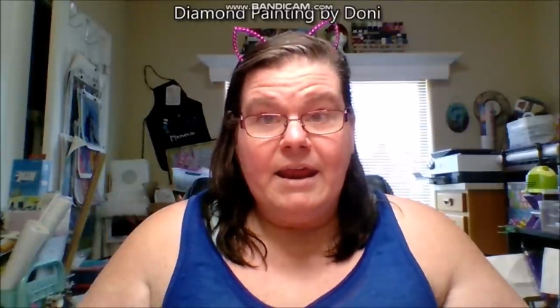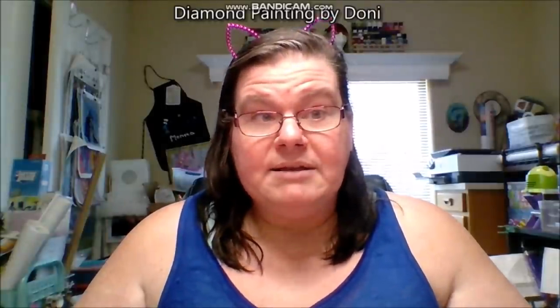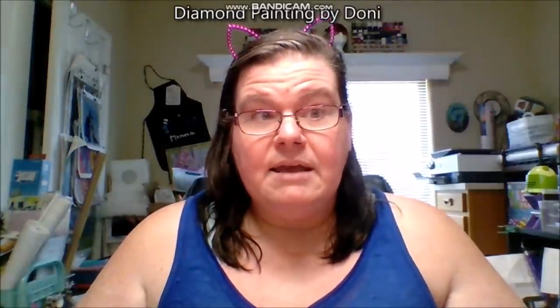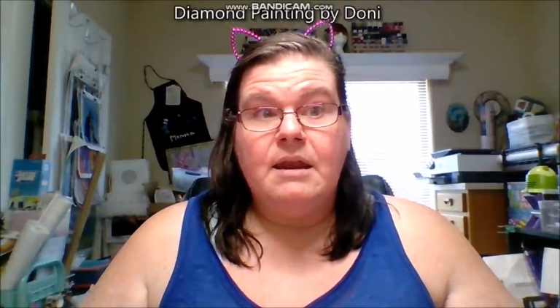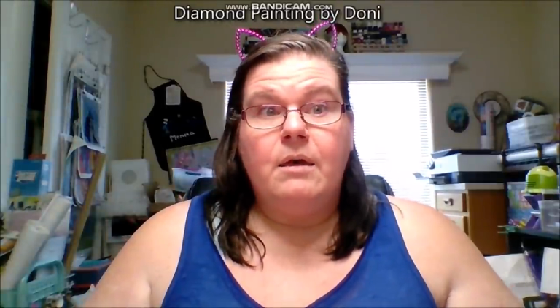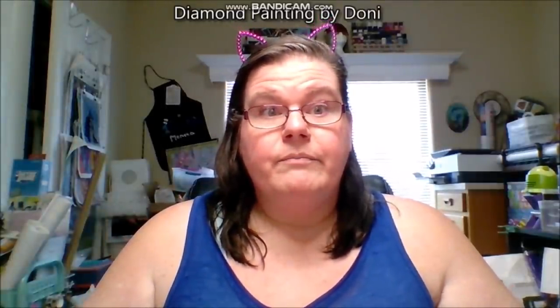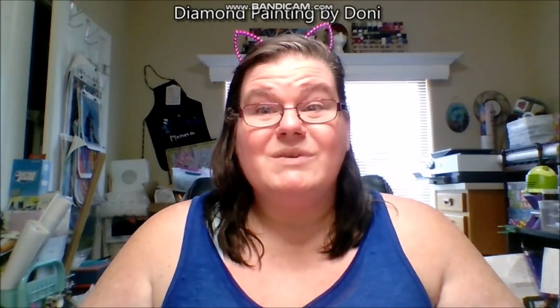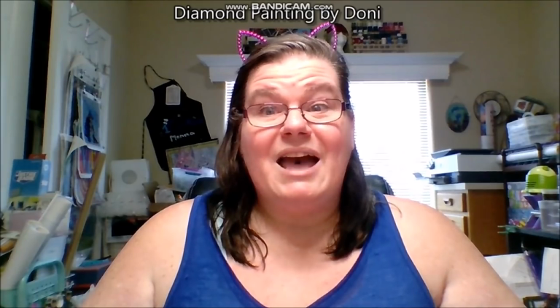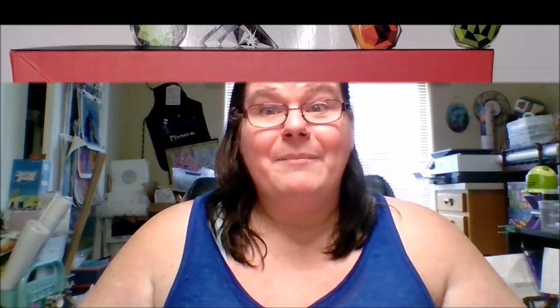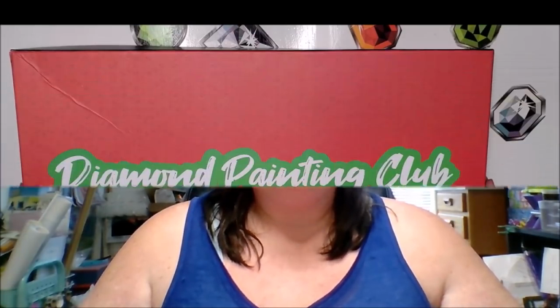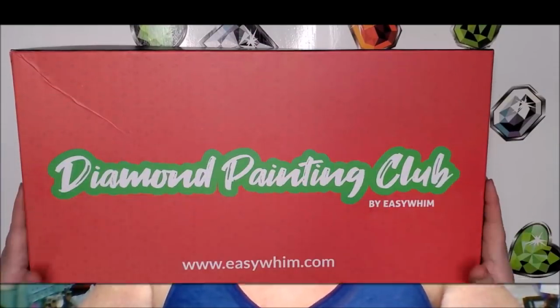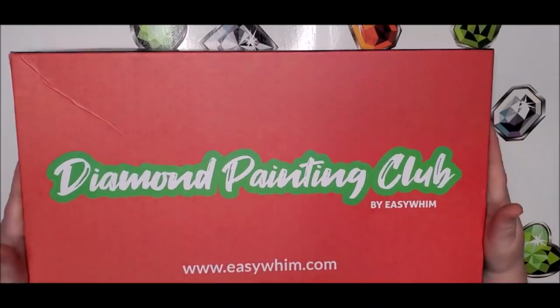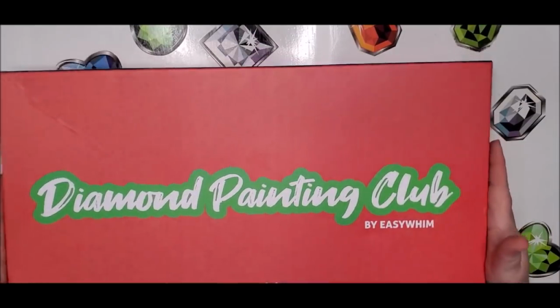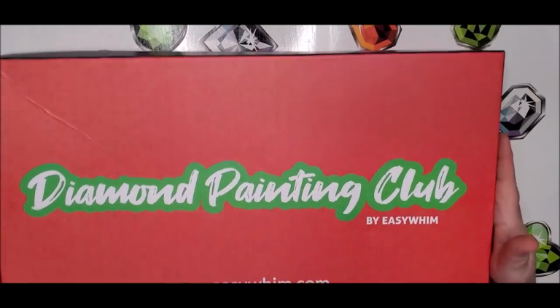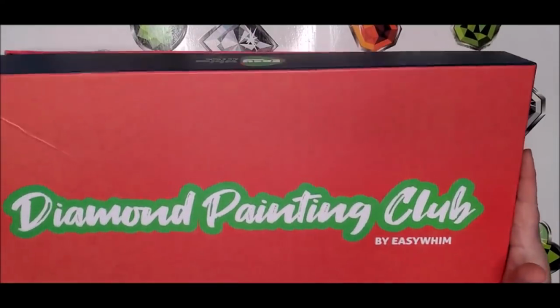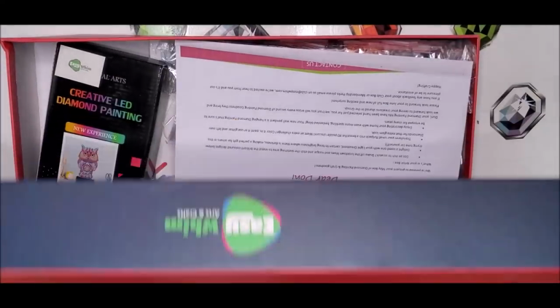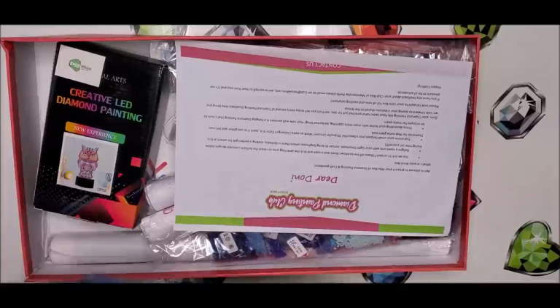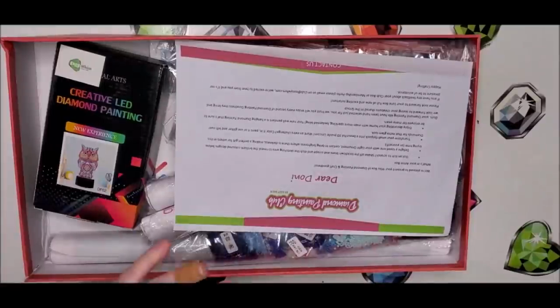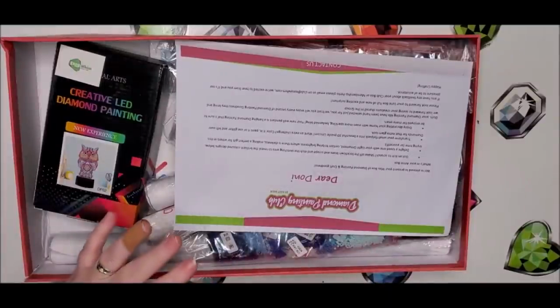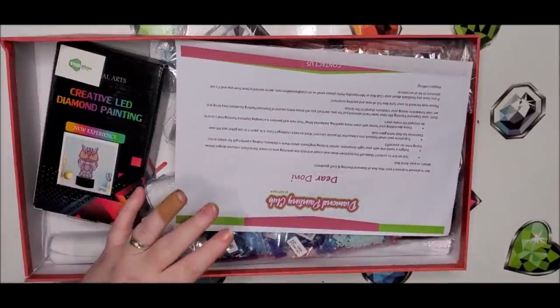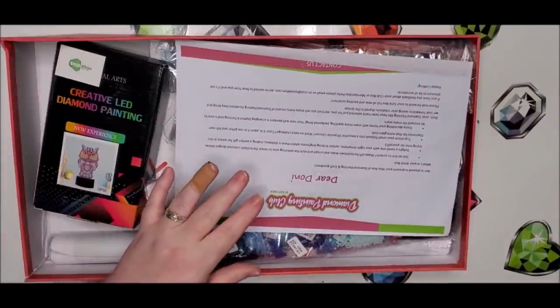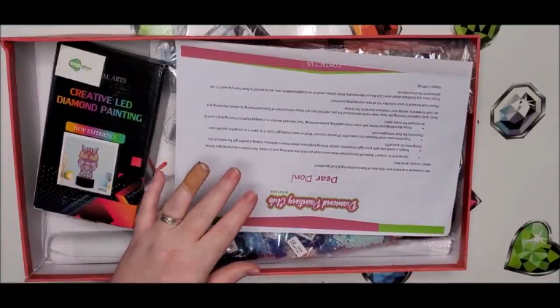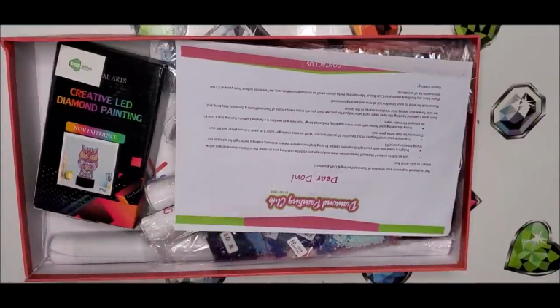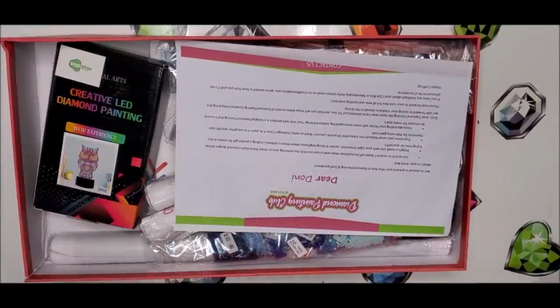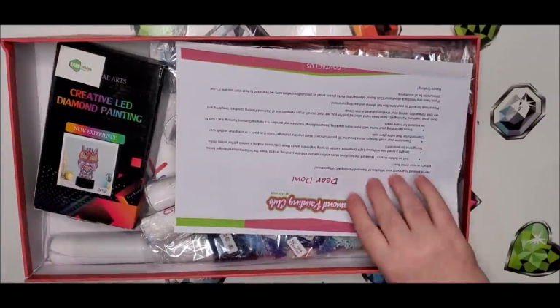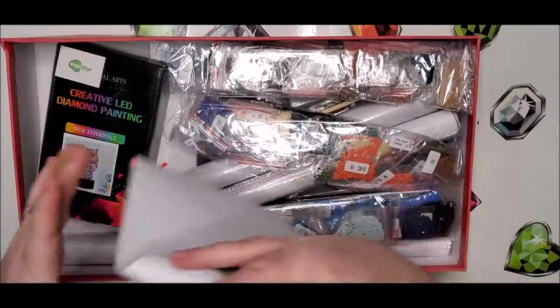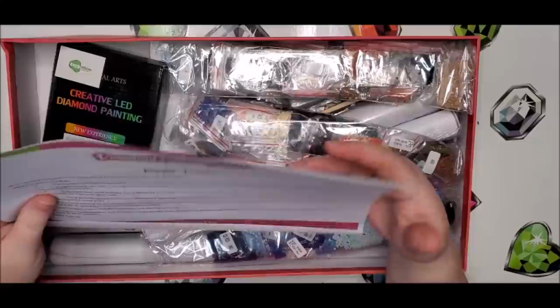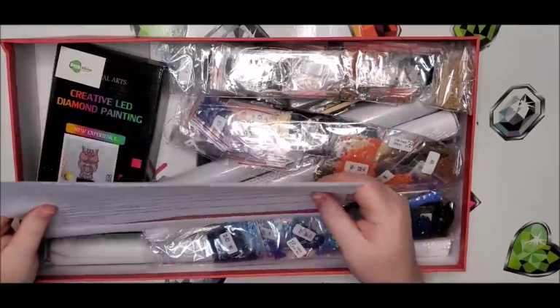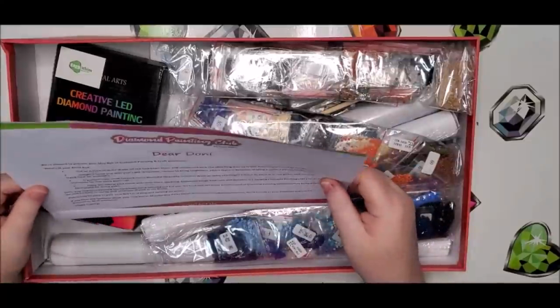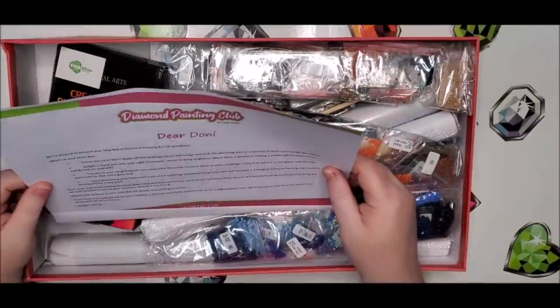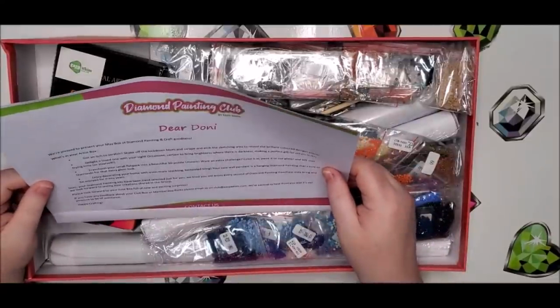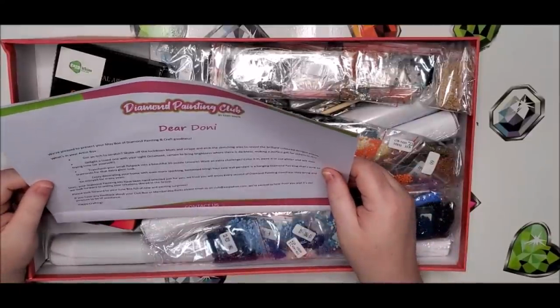Let's go ahead and unbox this and see what they've got. All right, let's get this lid off. Here is my letter — and it says...